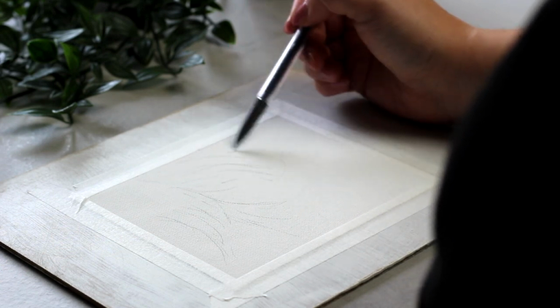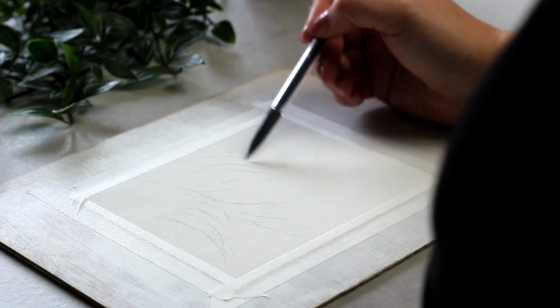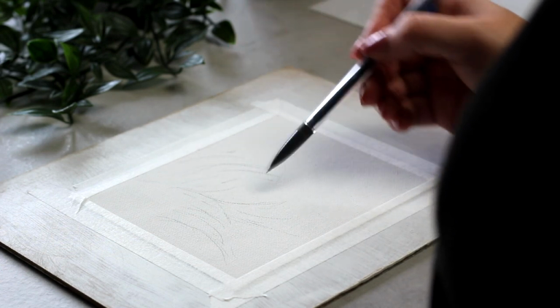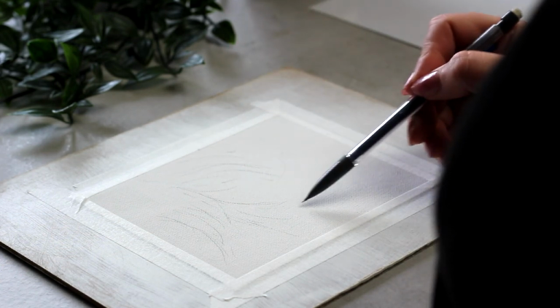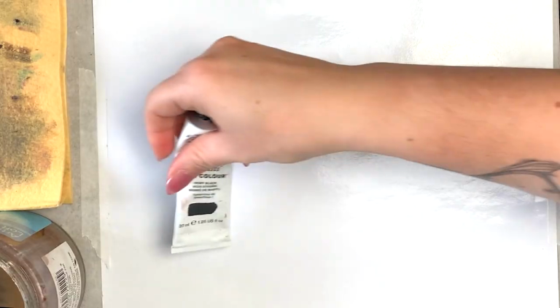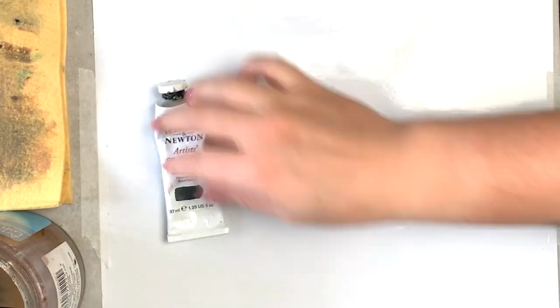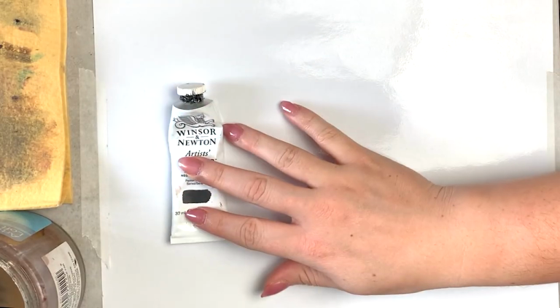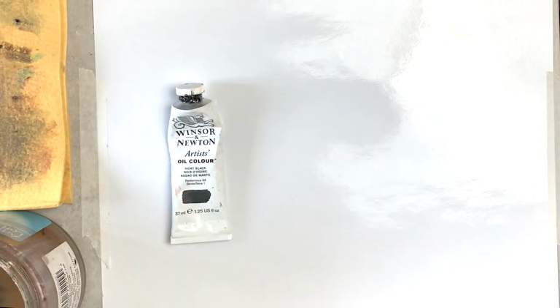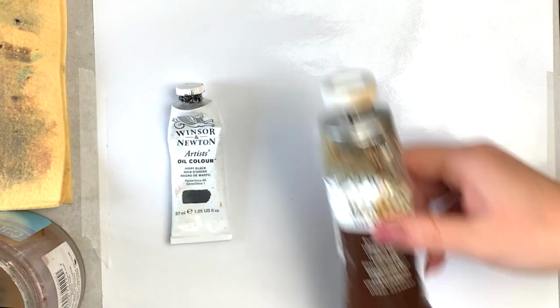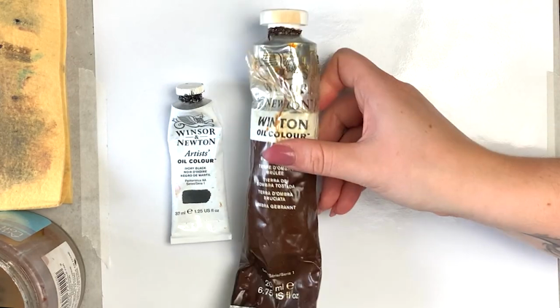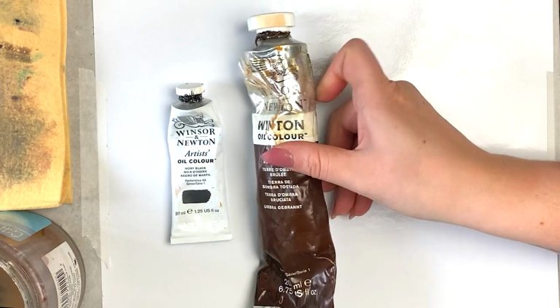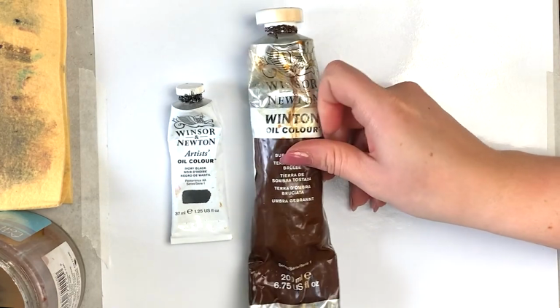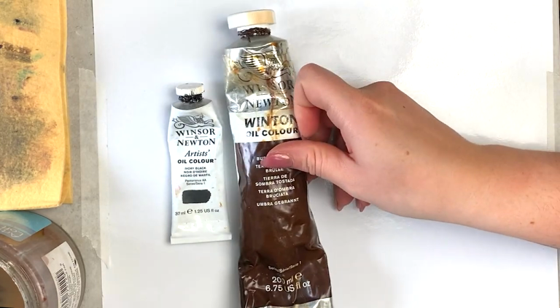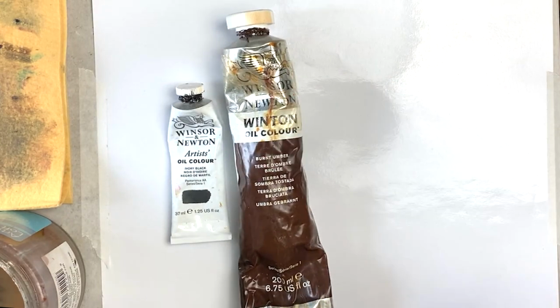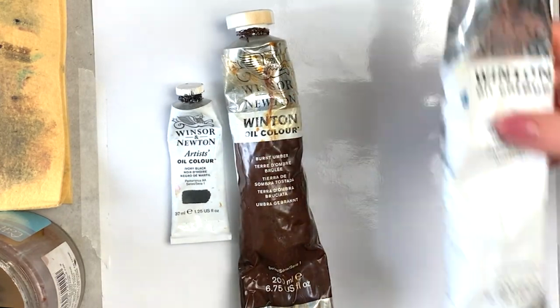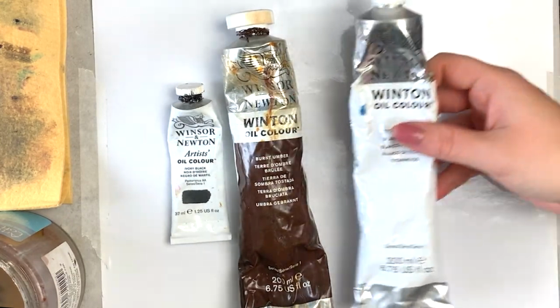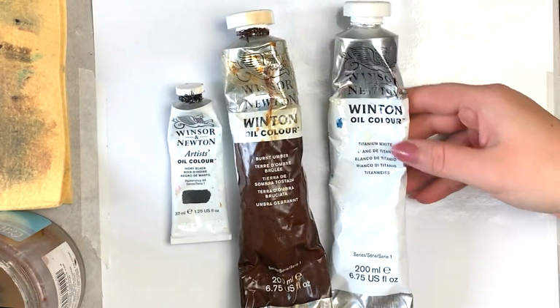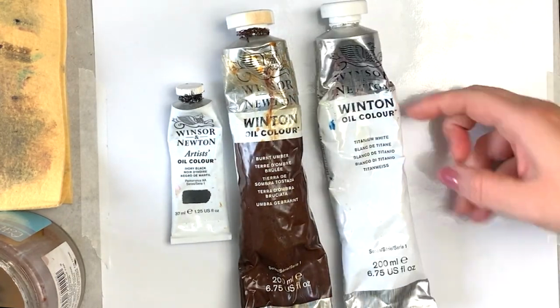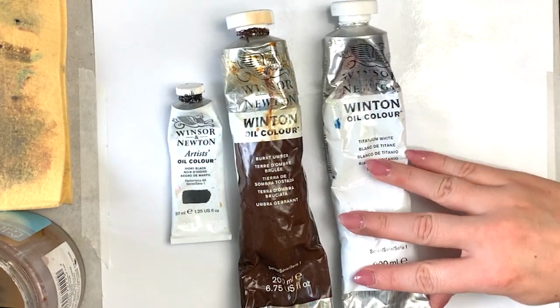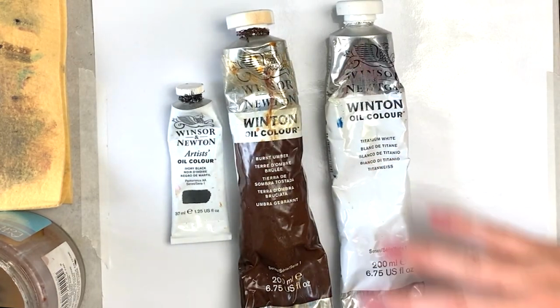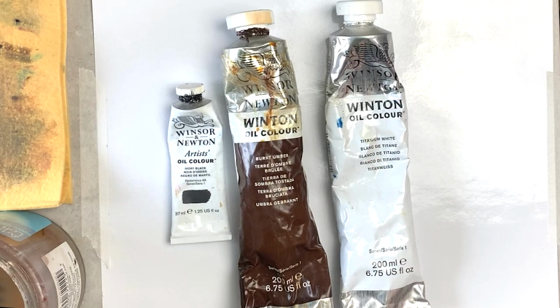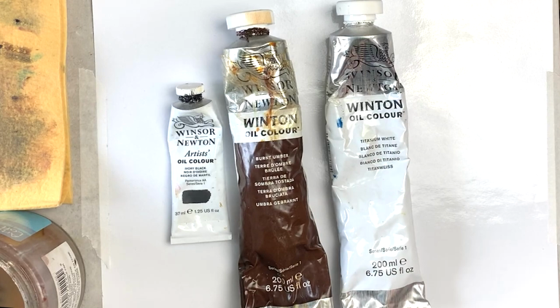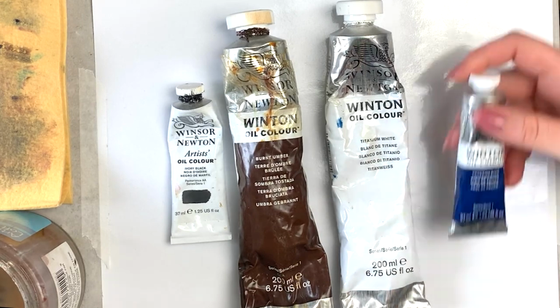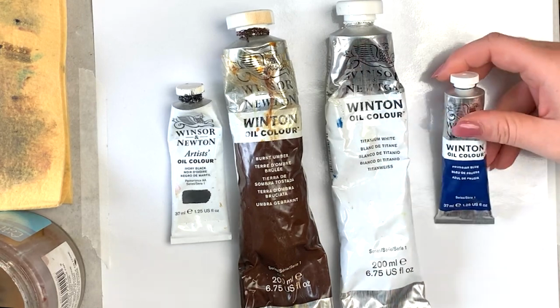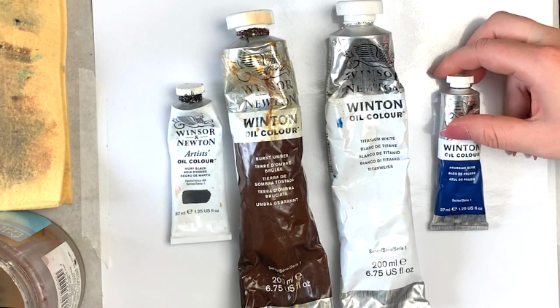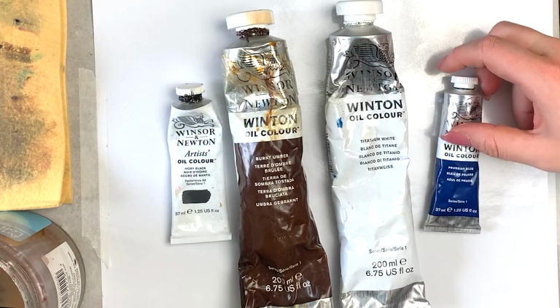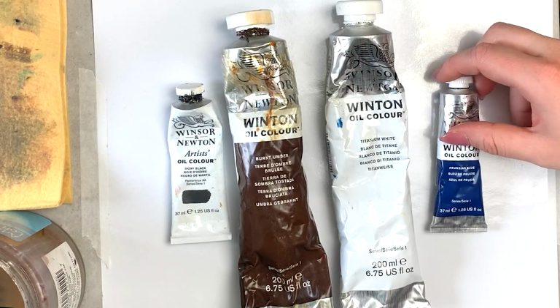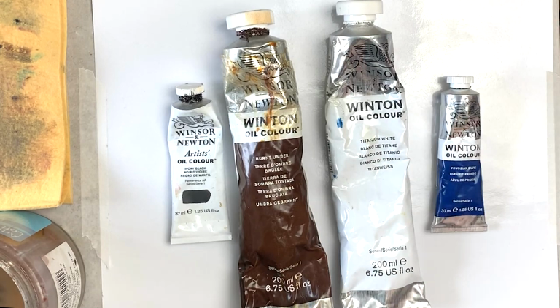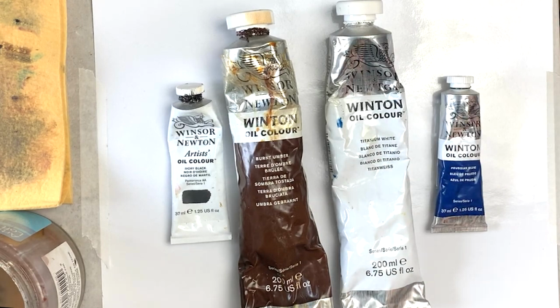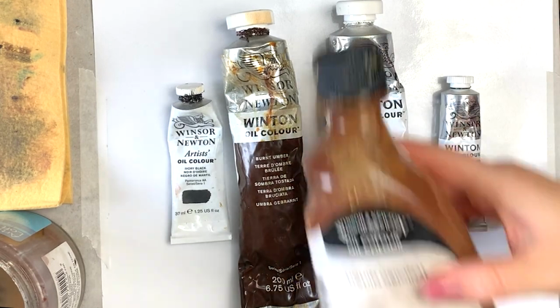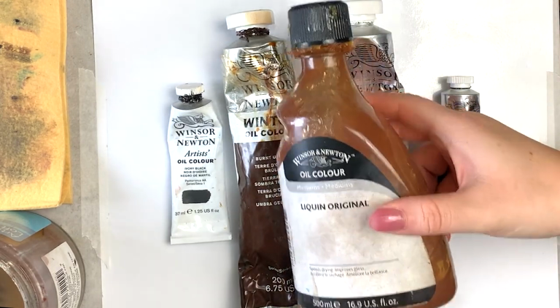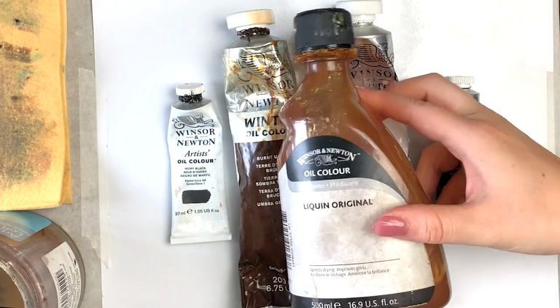The colors I'm going to be working with are ivory black, burnt umber, titanium white, and a little bit of Prussian blue for color. I'll also be using Liquid Original for my glazing medium and an assortment of brushes.